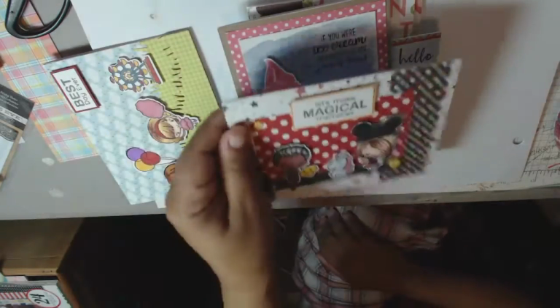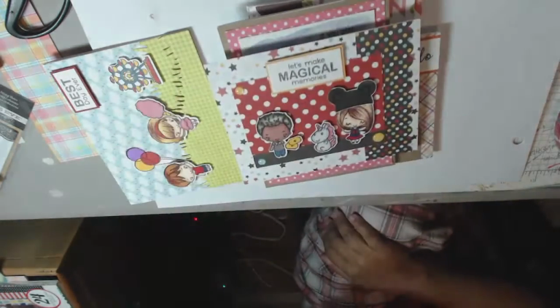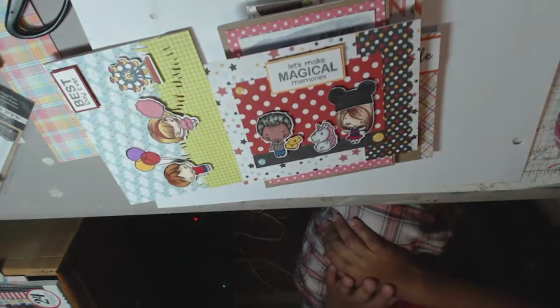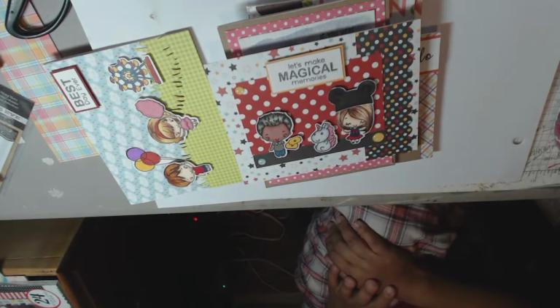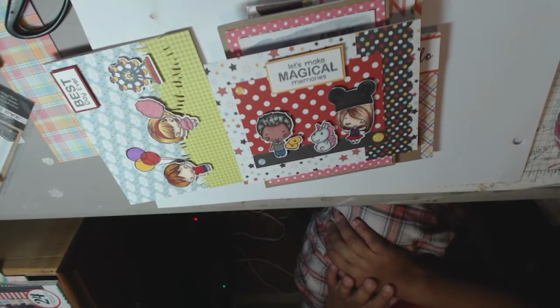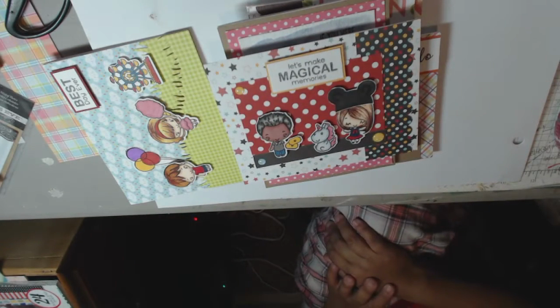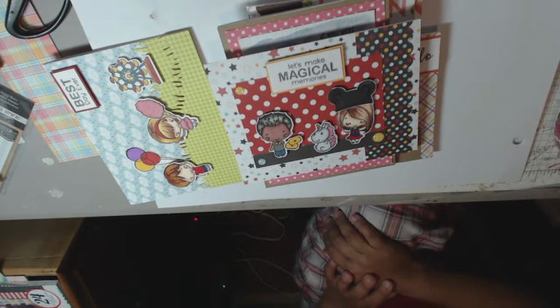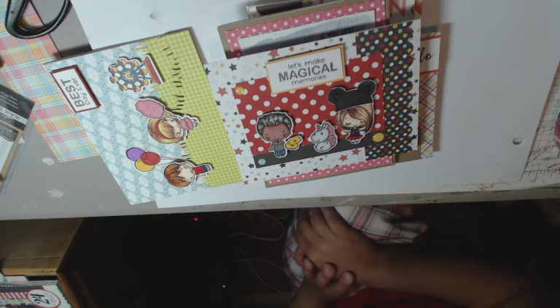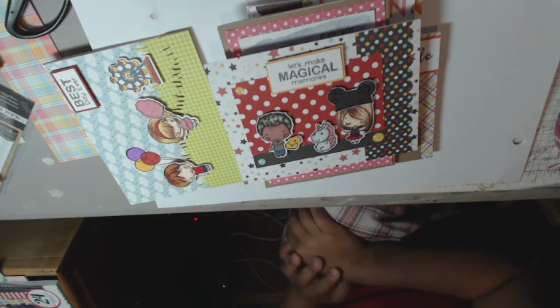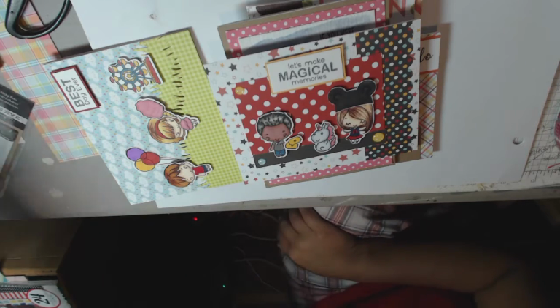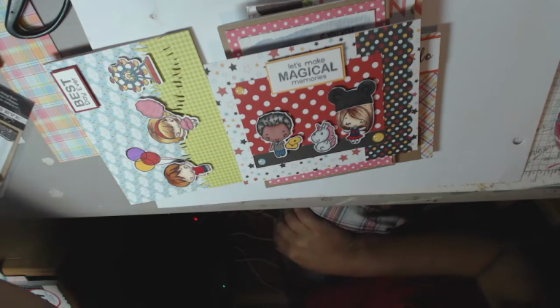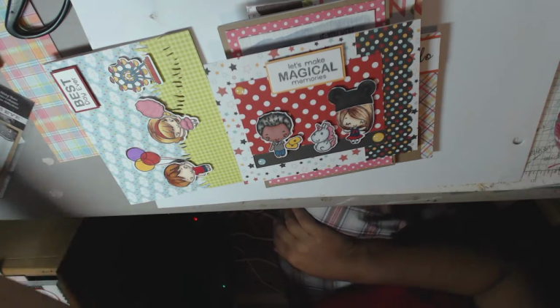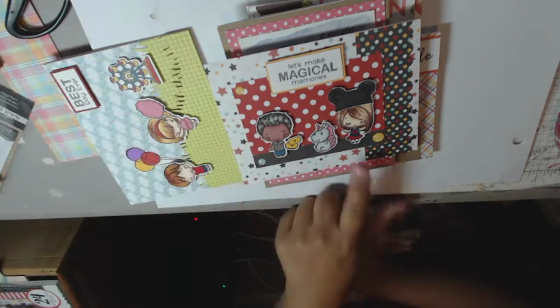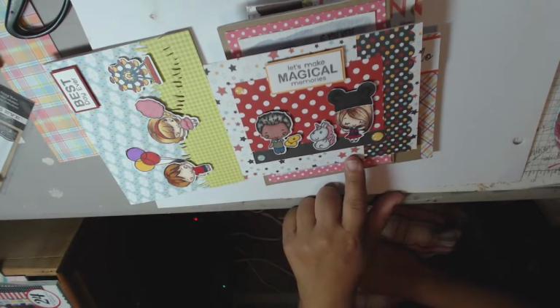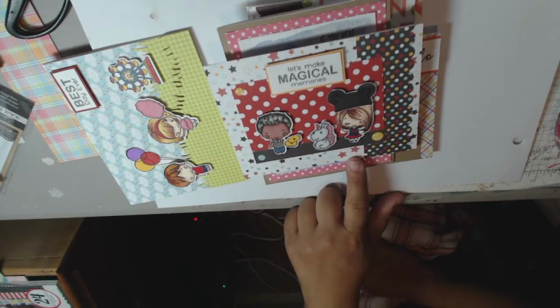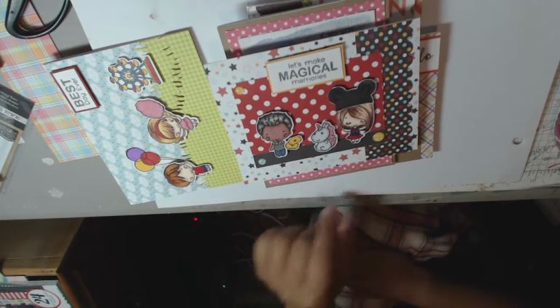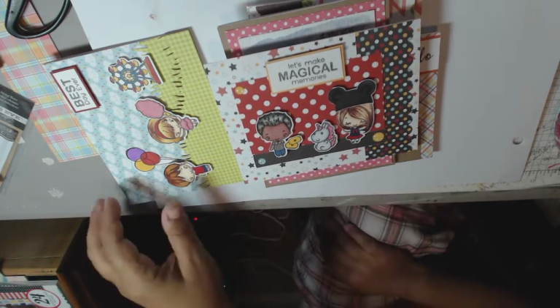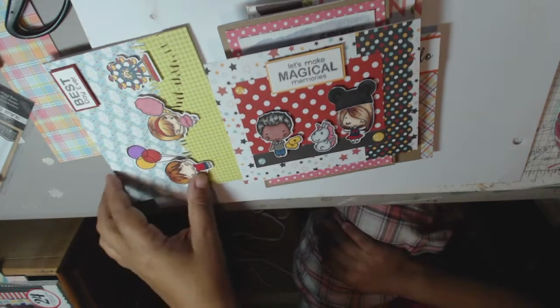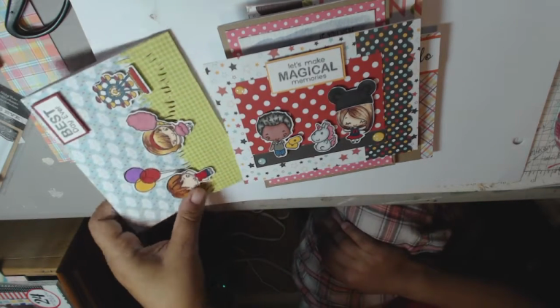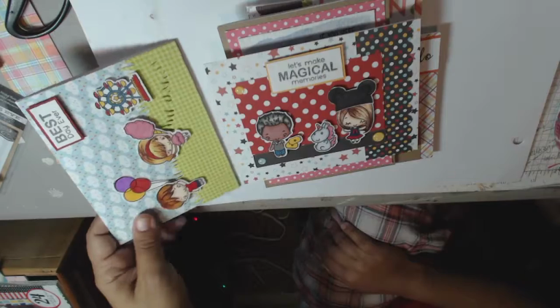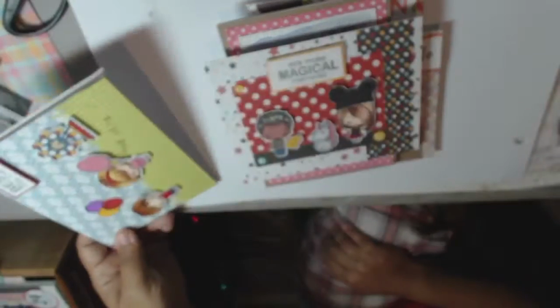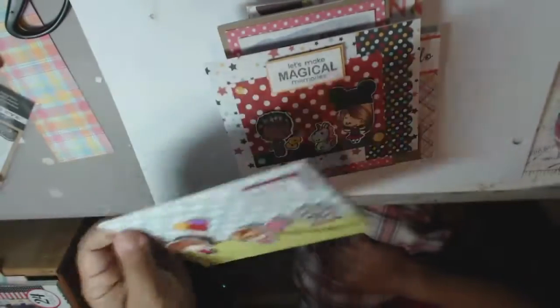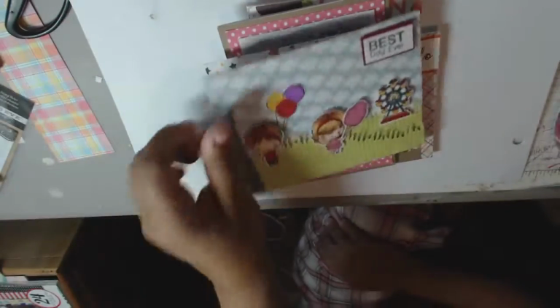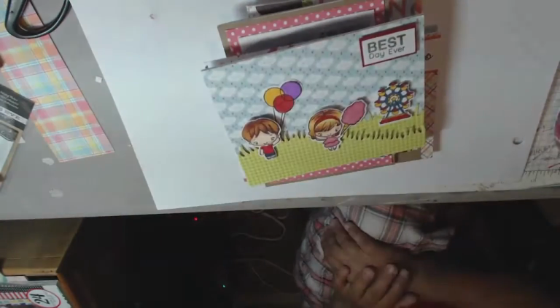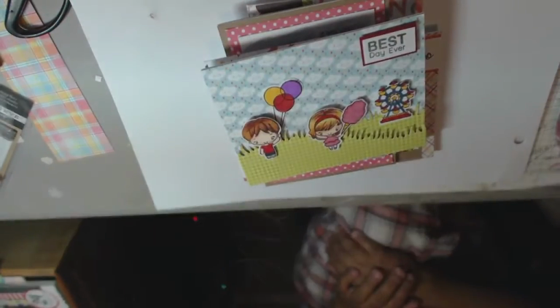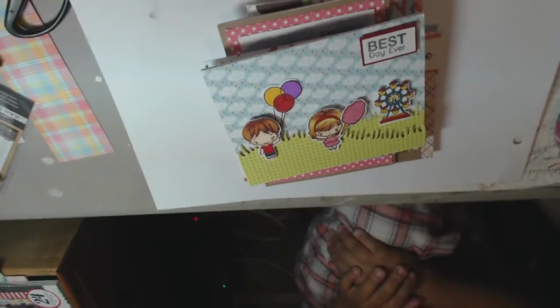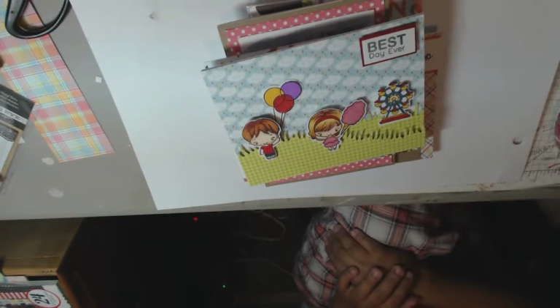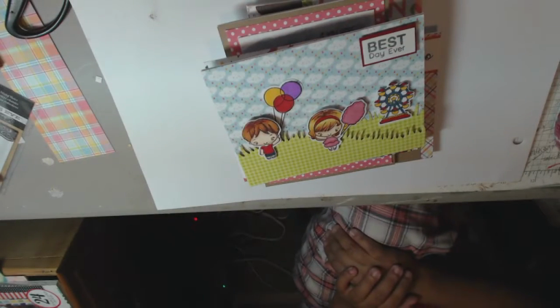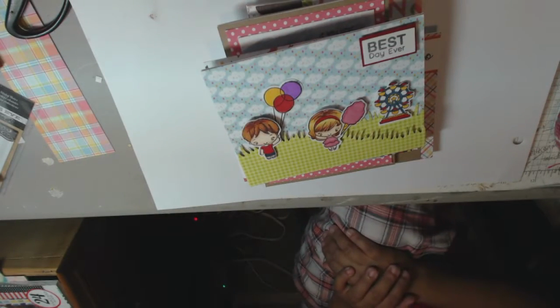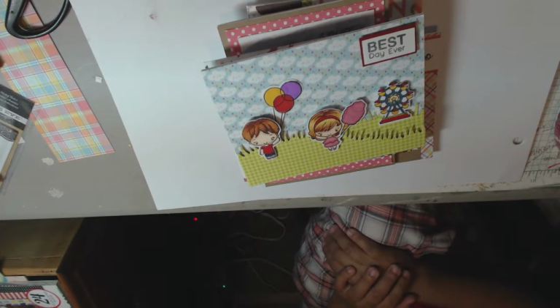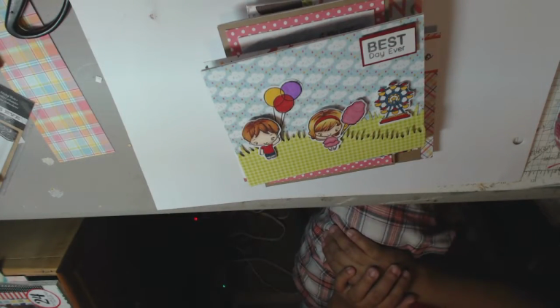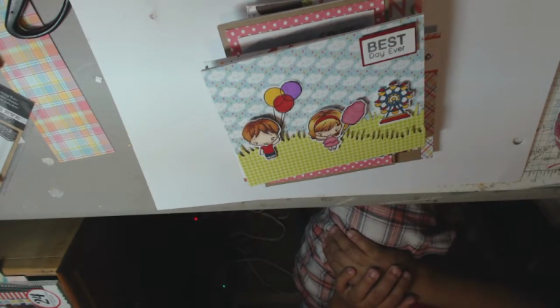And then I used my — it's the Greeting Farm Best Day Ever stamp set. So that one's more Disney themed, and then that one's like a little bit of a fair themed card.